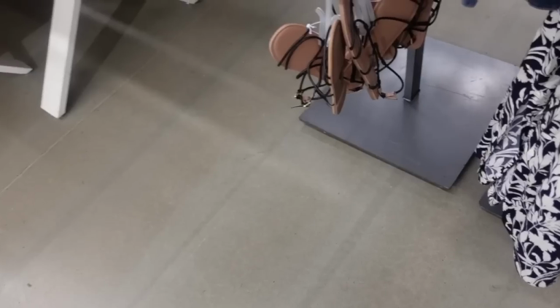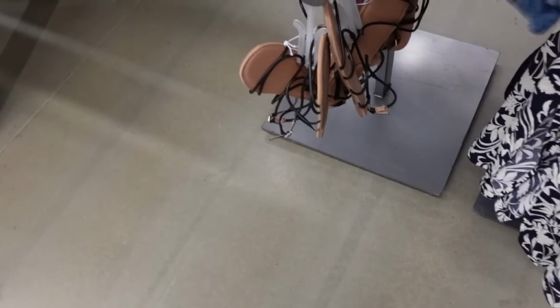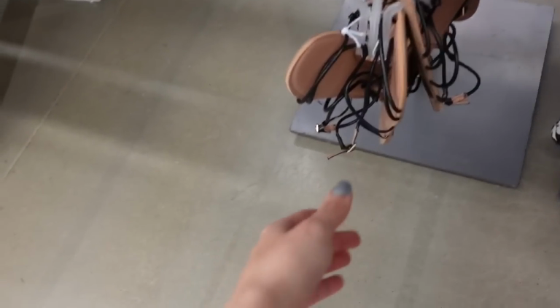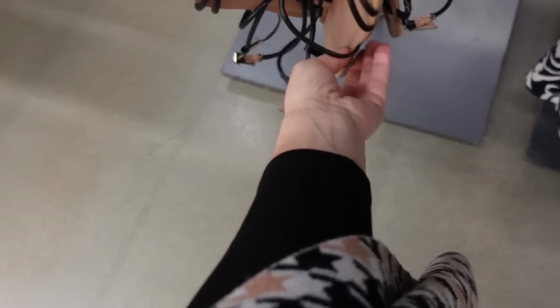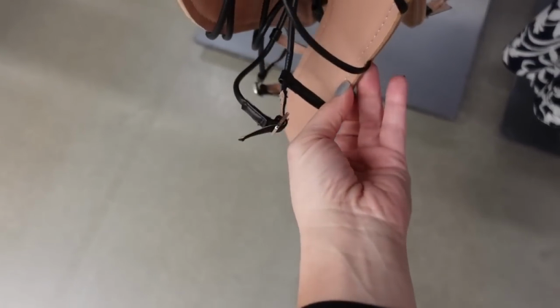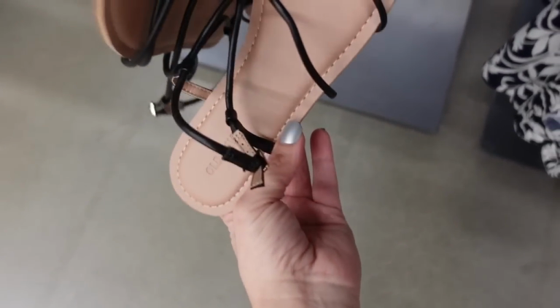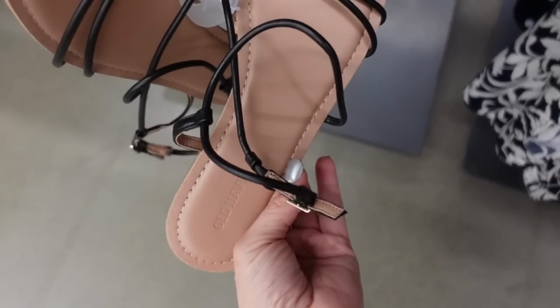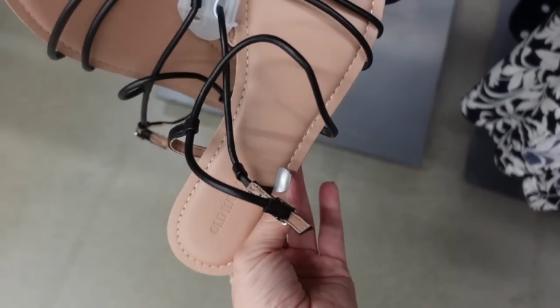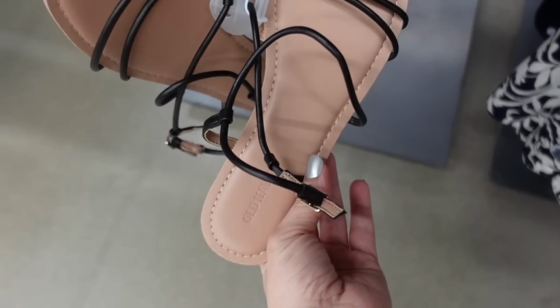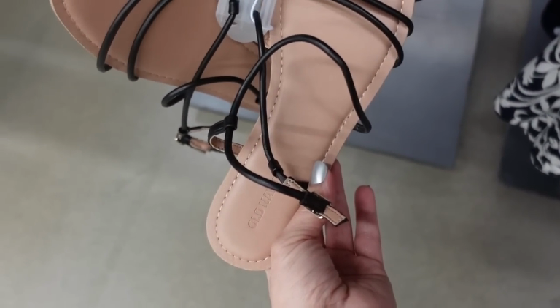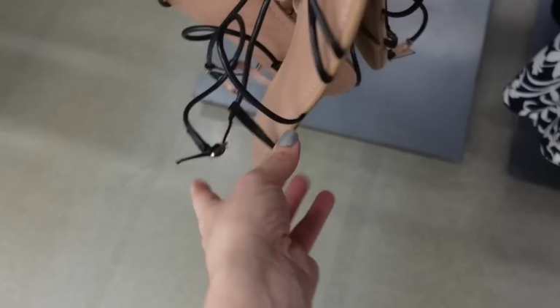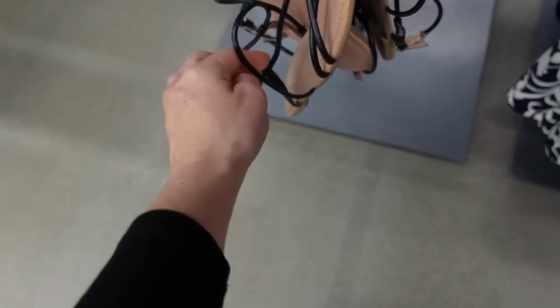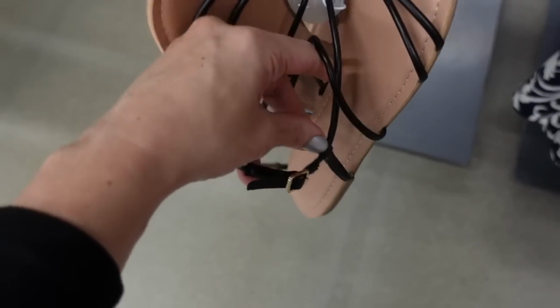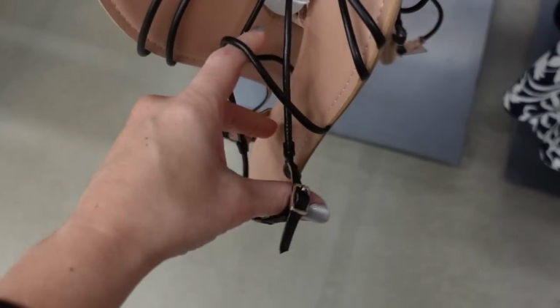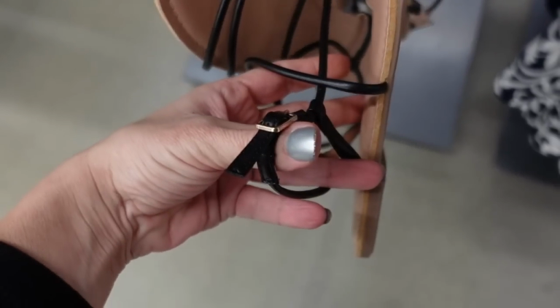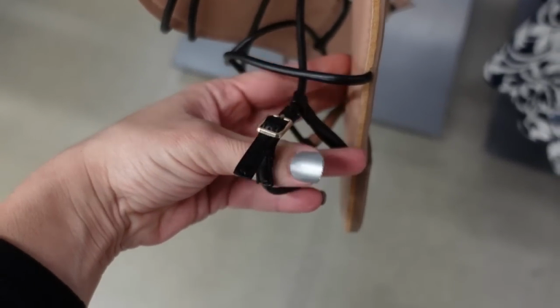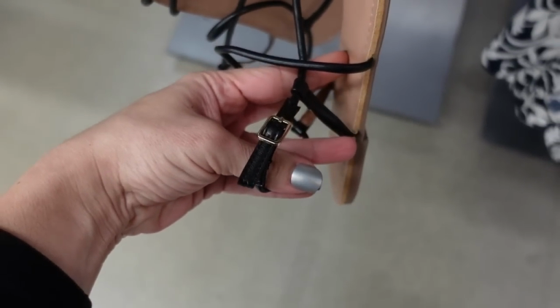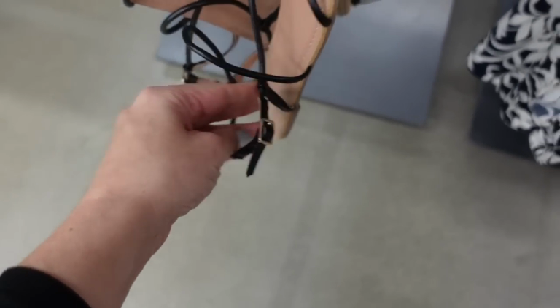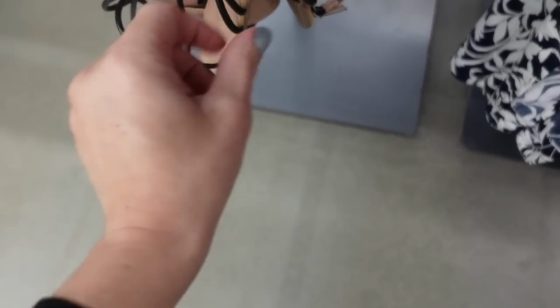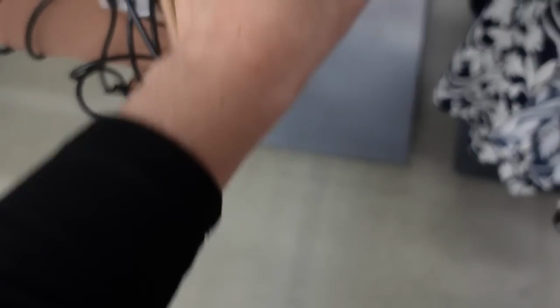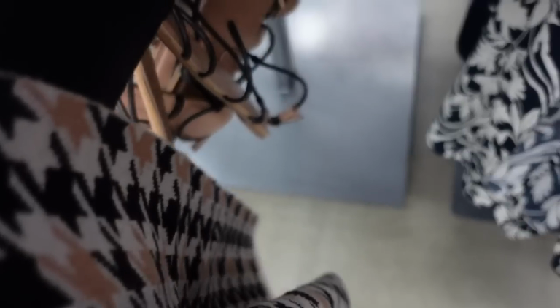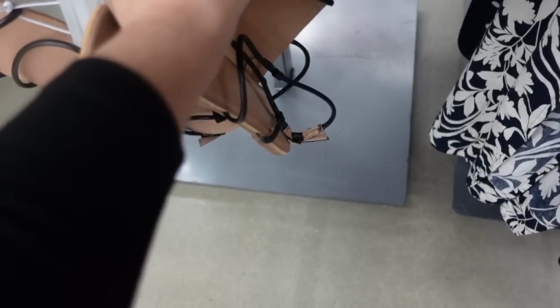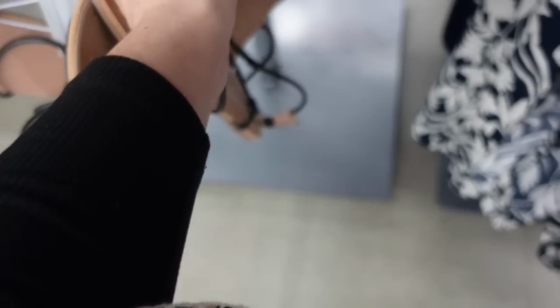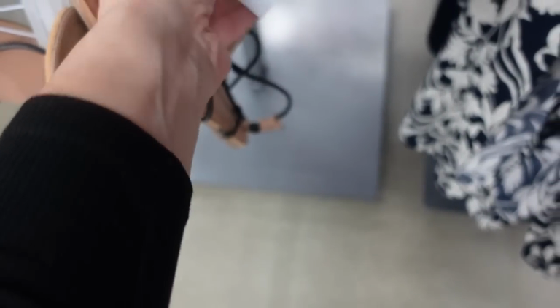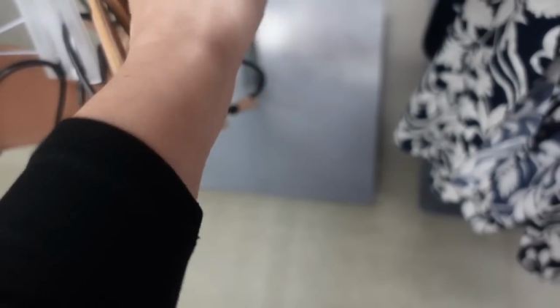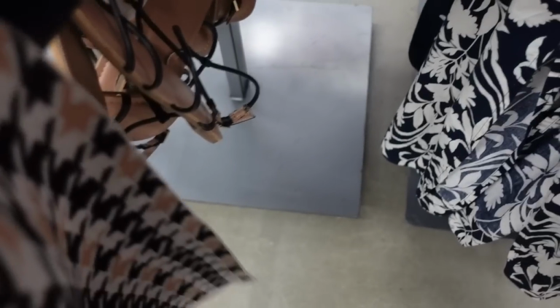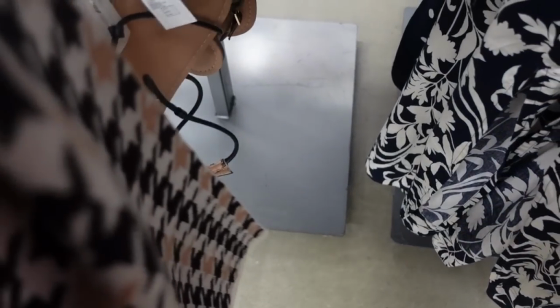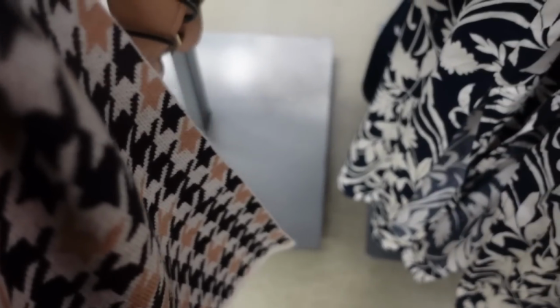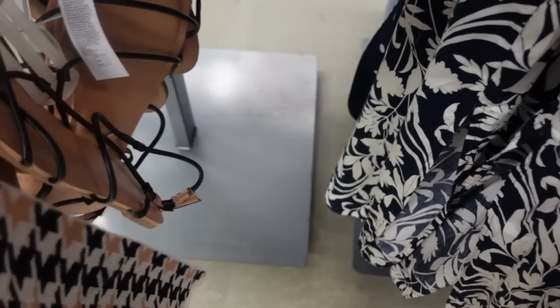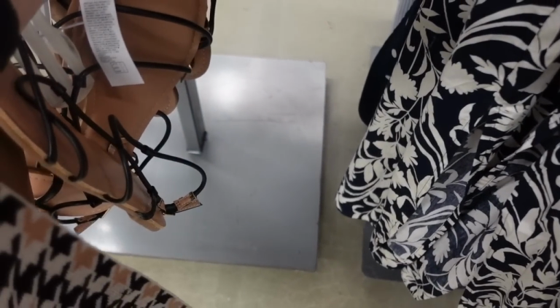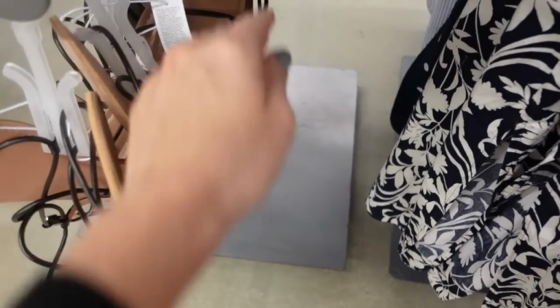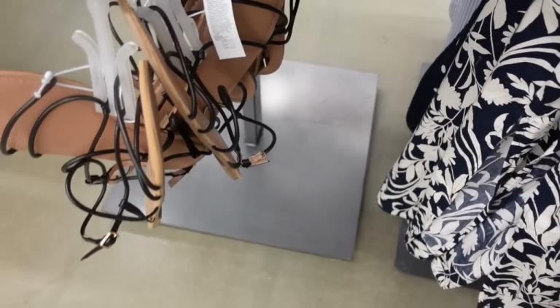Also seeing a new strappy sandal. This one has that crisscross detail, goes around the ankle with a buckle. Only seeing the black in store today but they might have more colors online. These are $24.99.